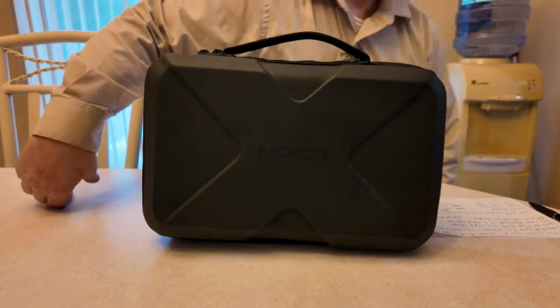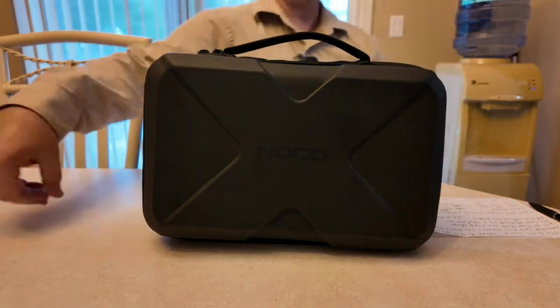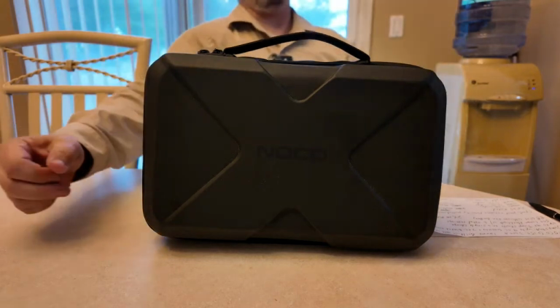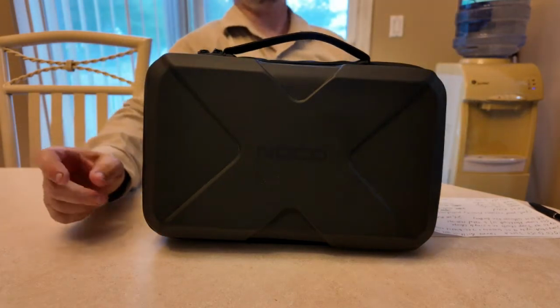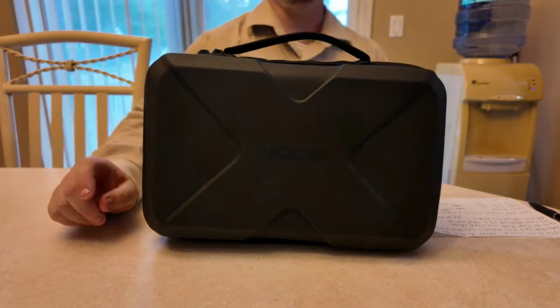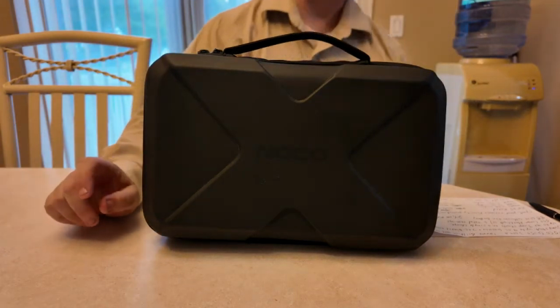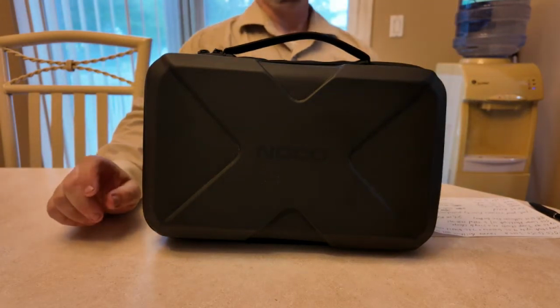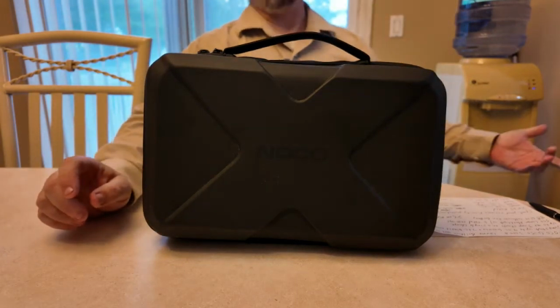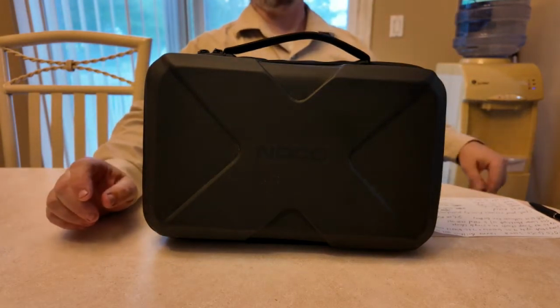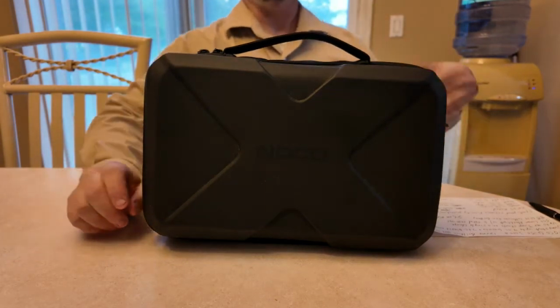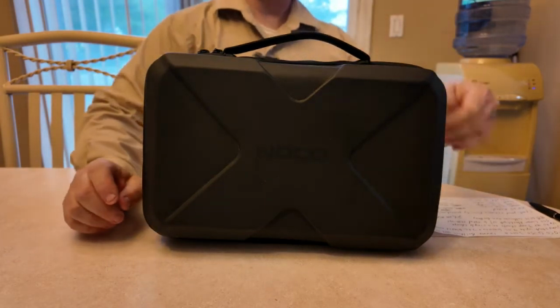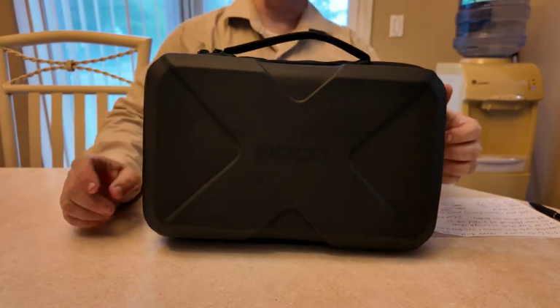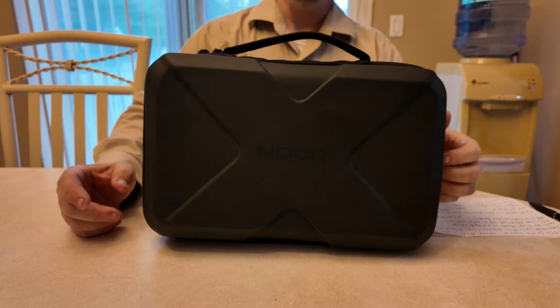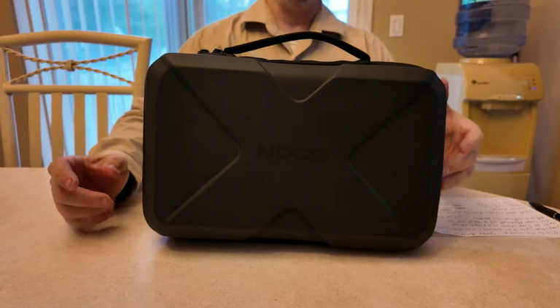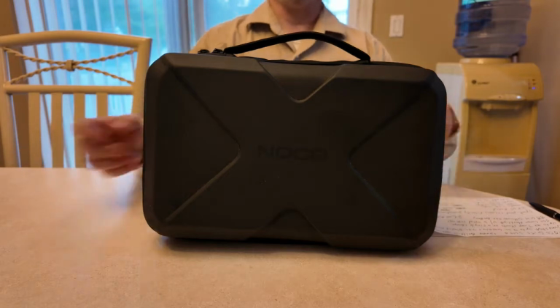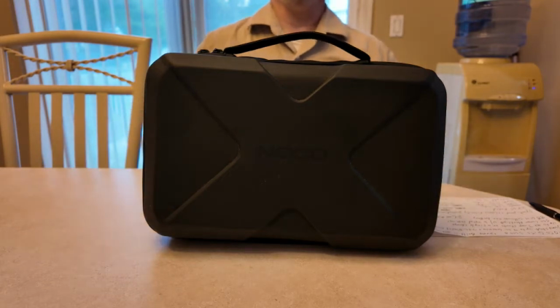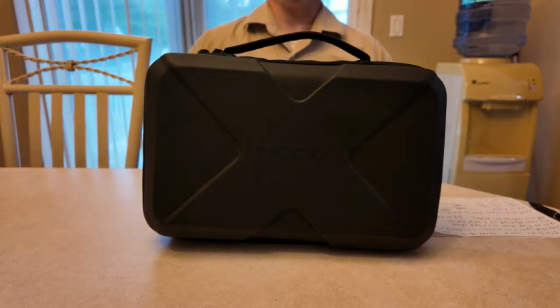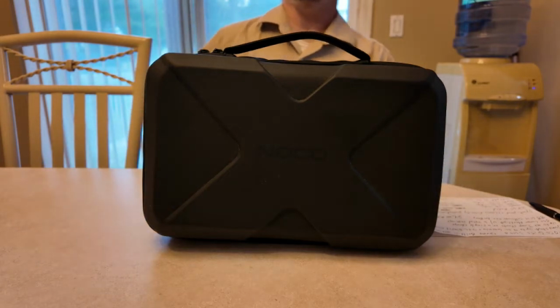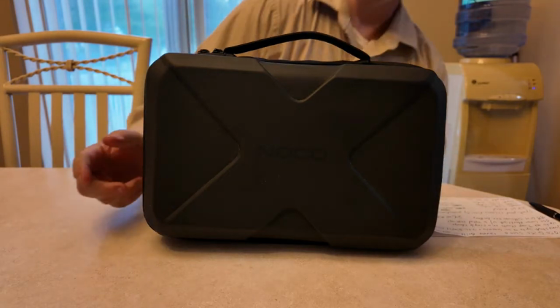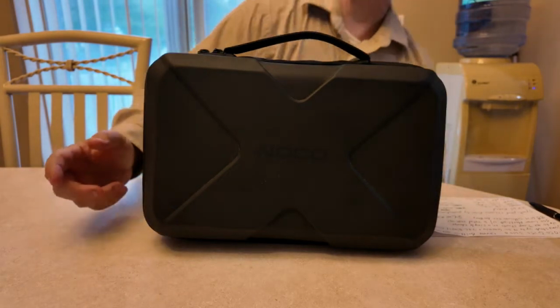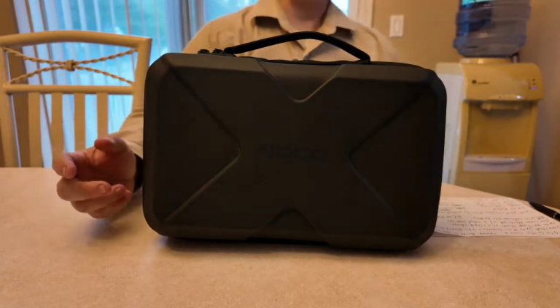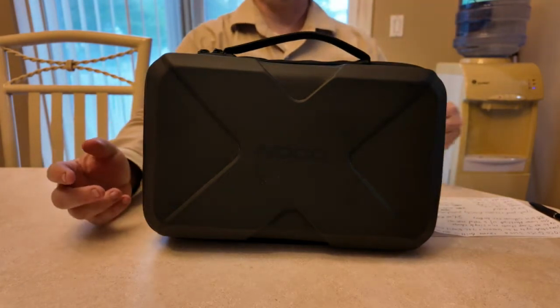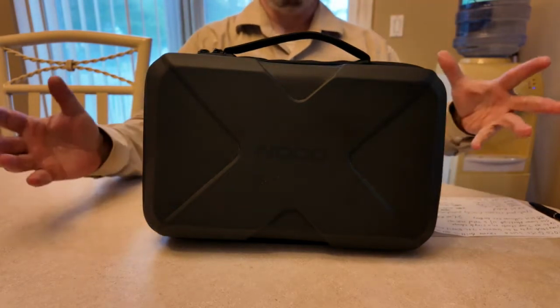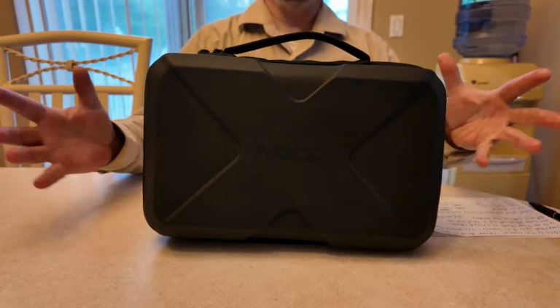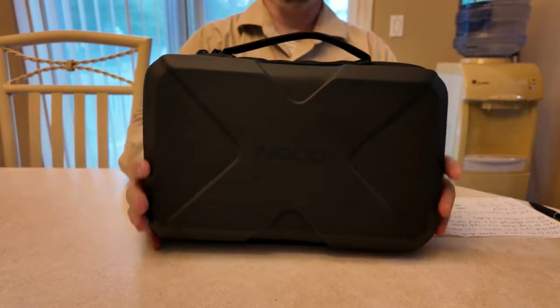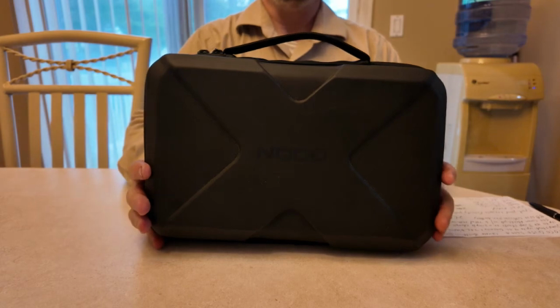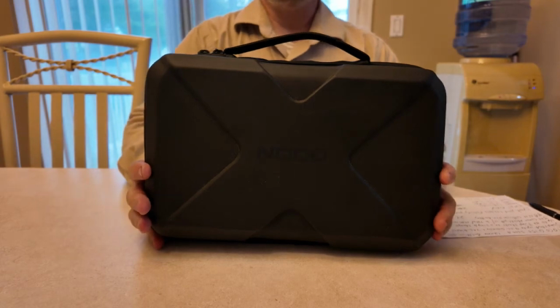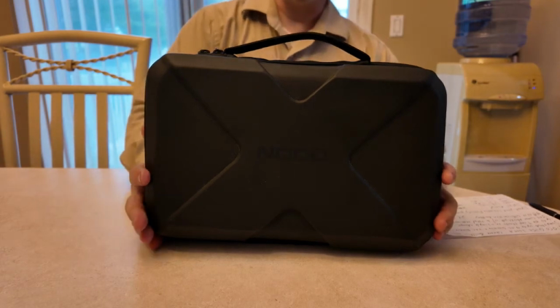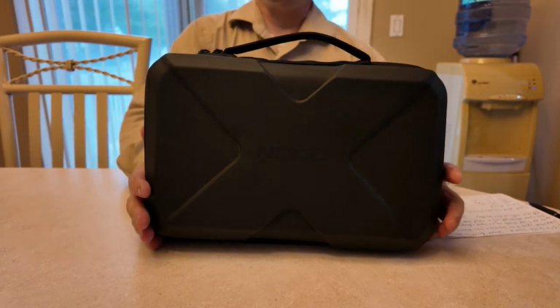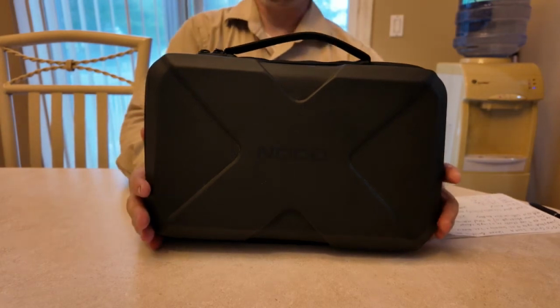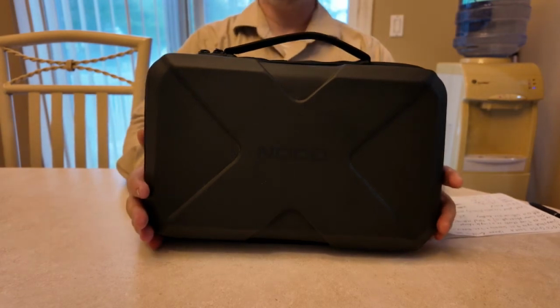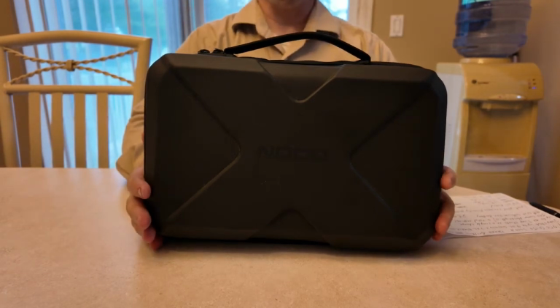Hey guys, it's your boy Michael with the H&M Reloaded Channel and we are going to be doing an updated review and test on the NOCO GB150 with 3000 amps.